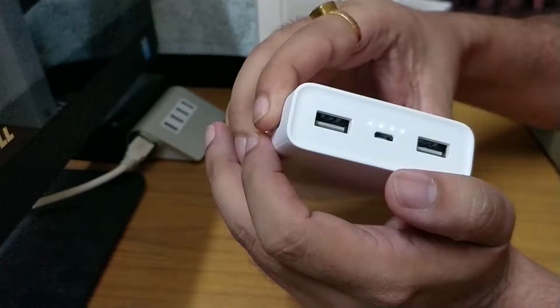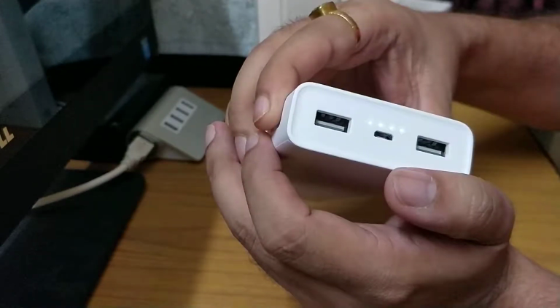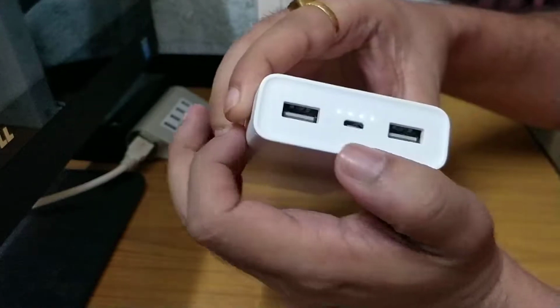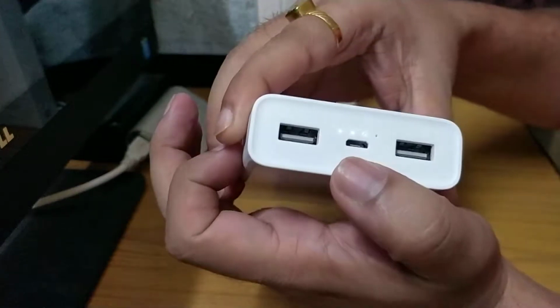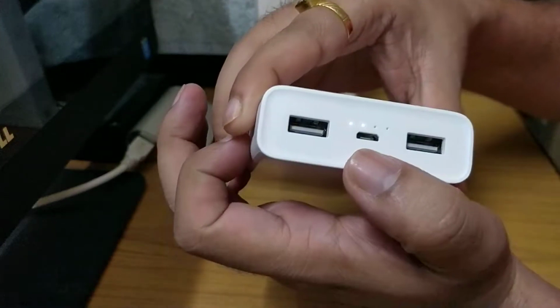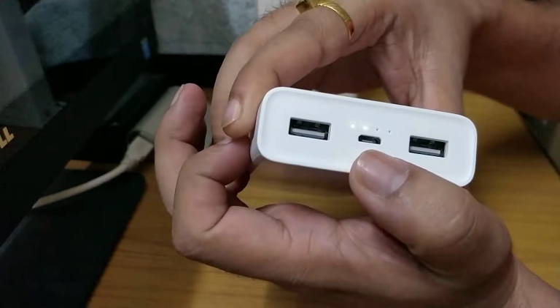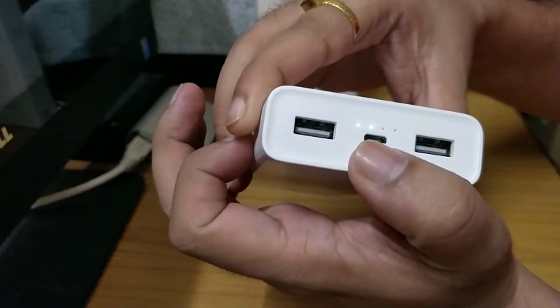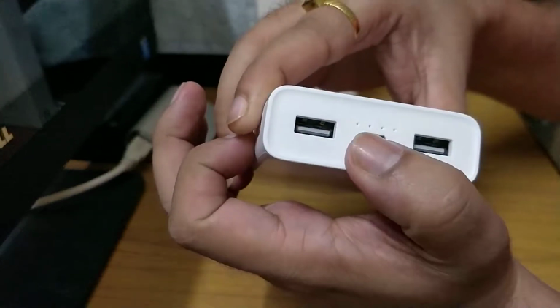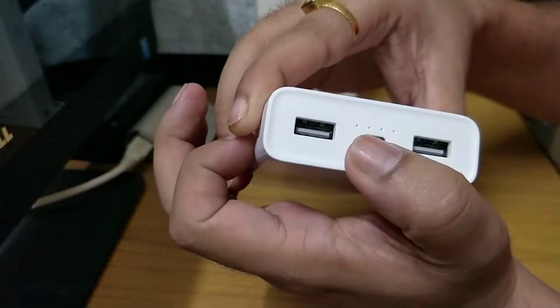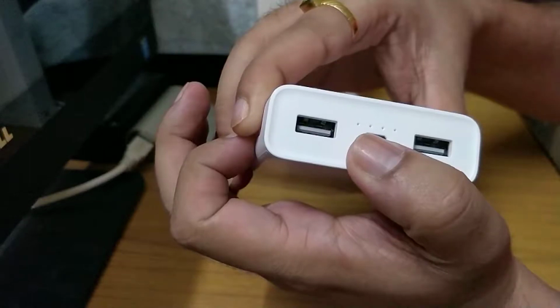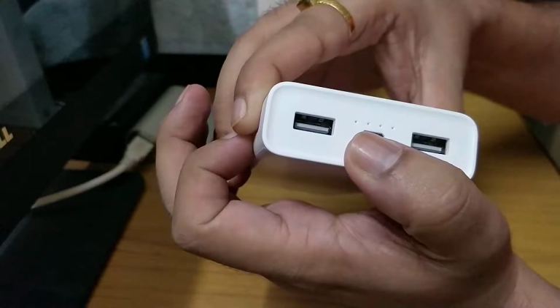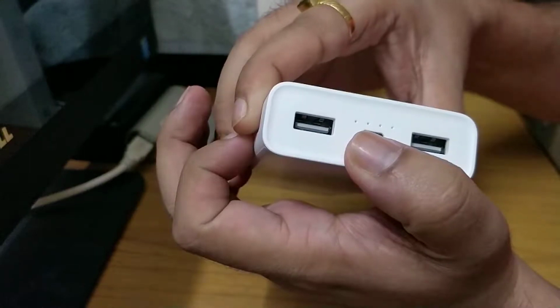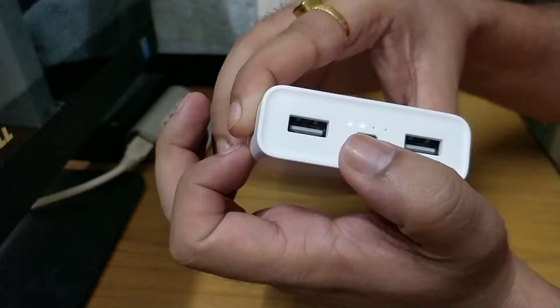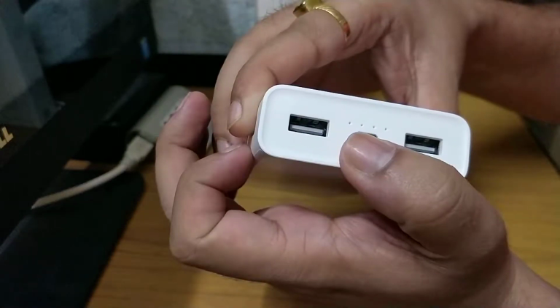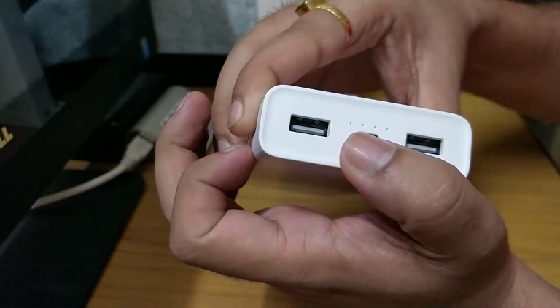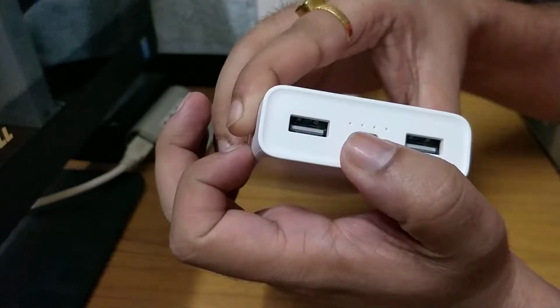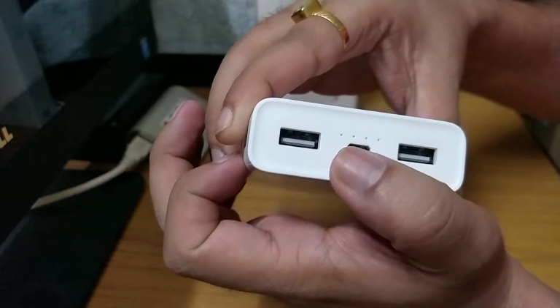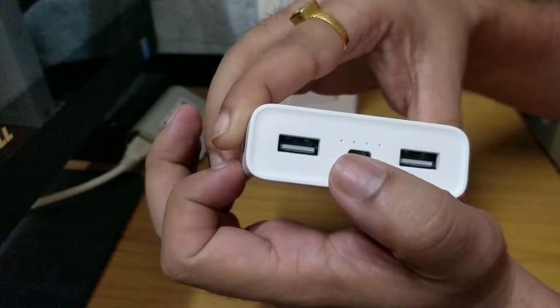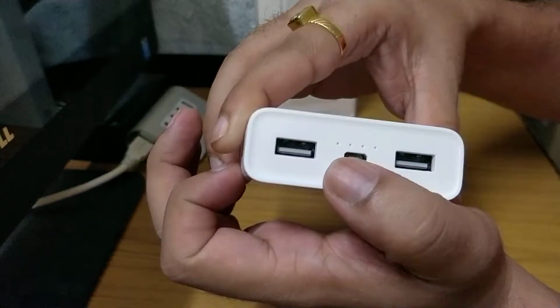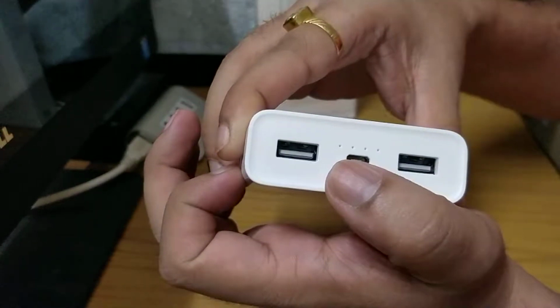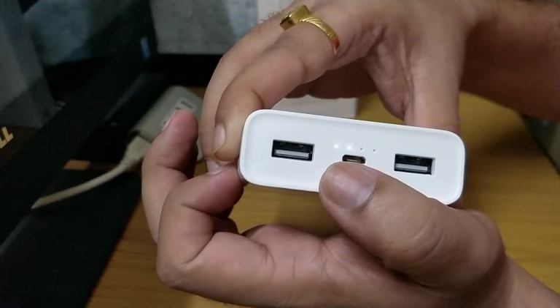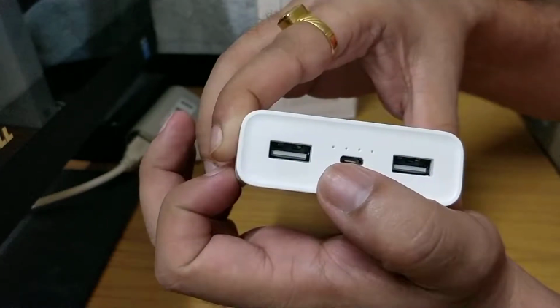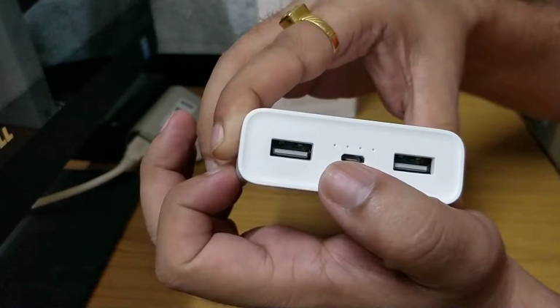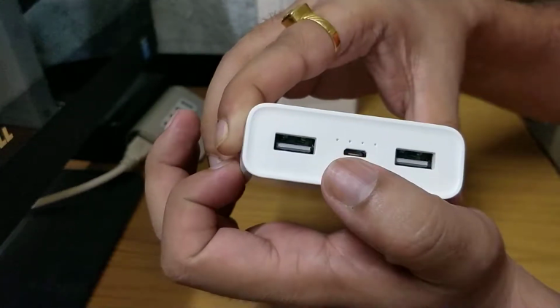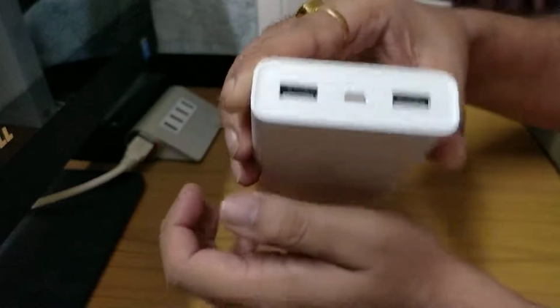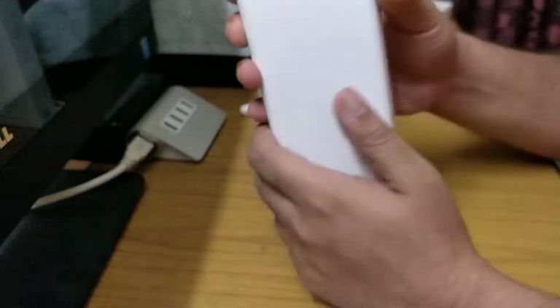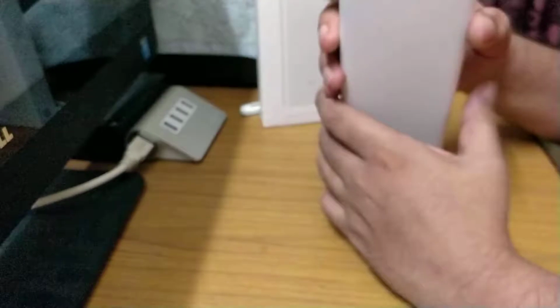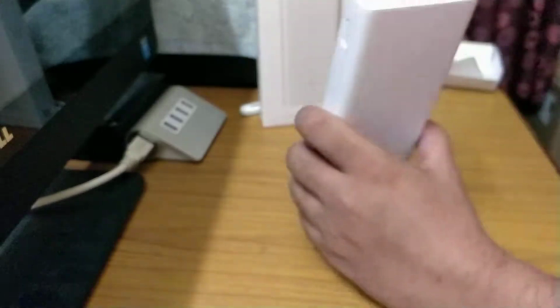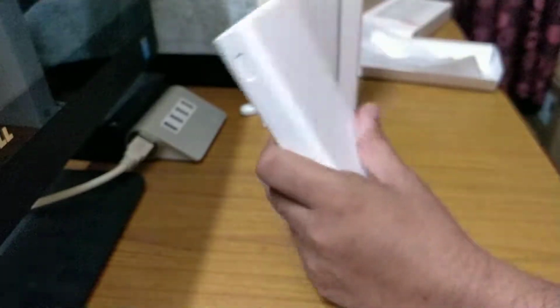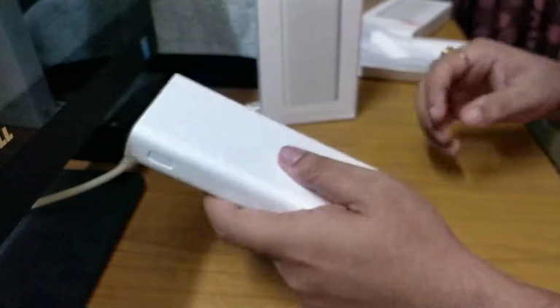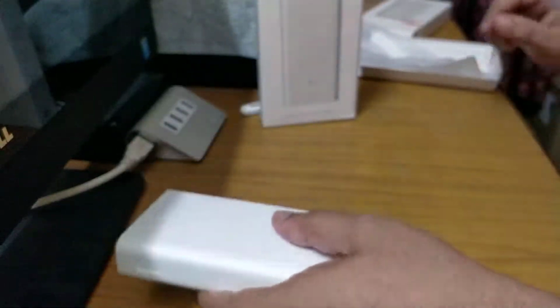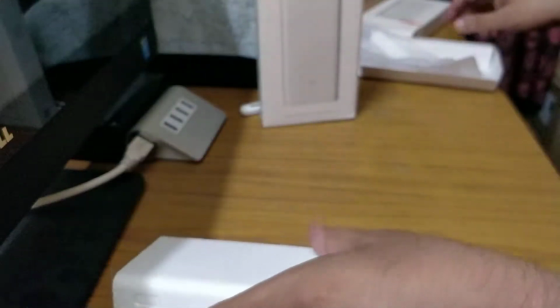We also have a battery capacity indicator. When I click the button, we can see two bars lit up, which means we currently have about two charges remaining.